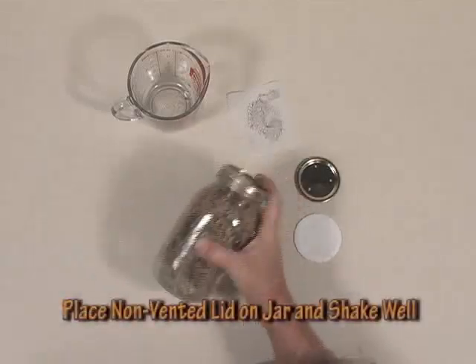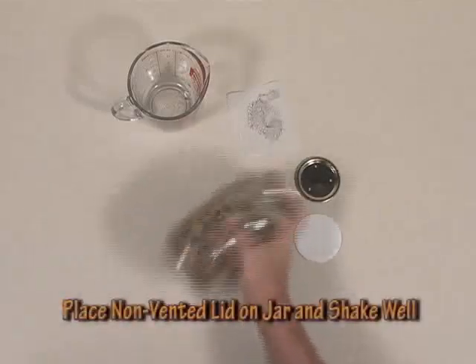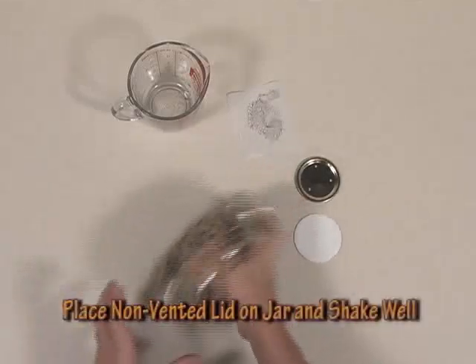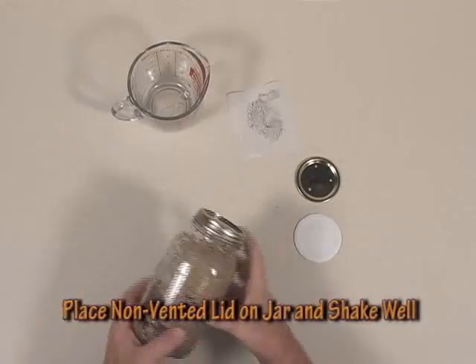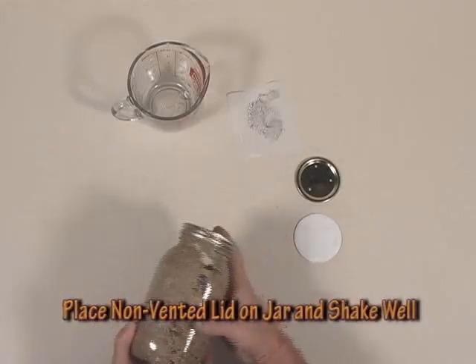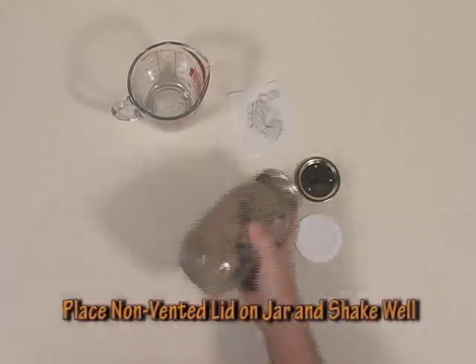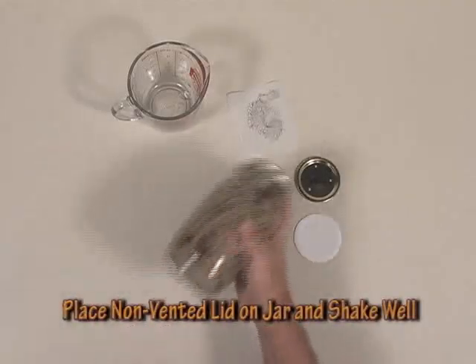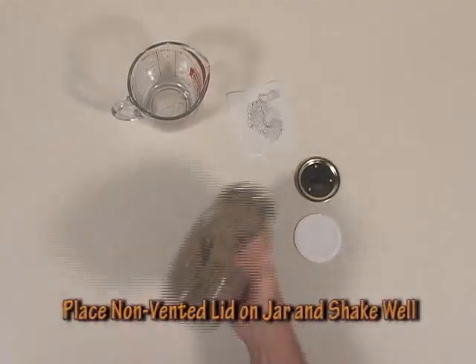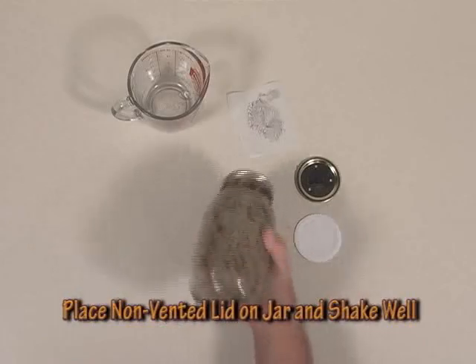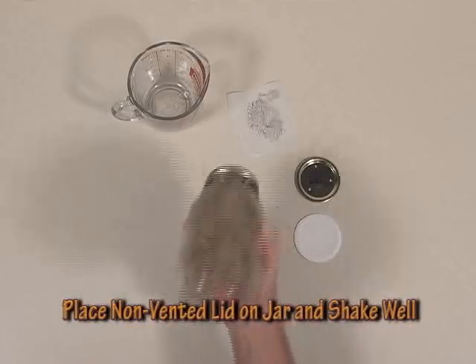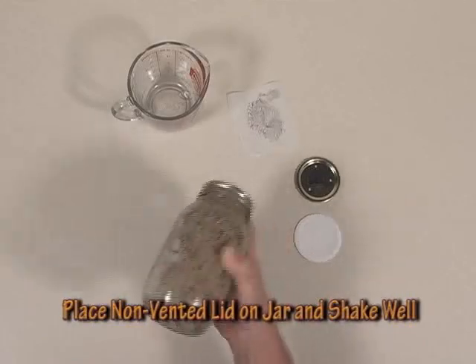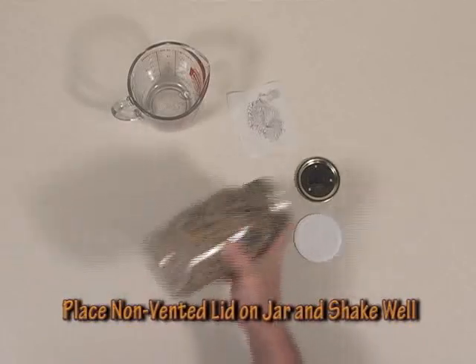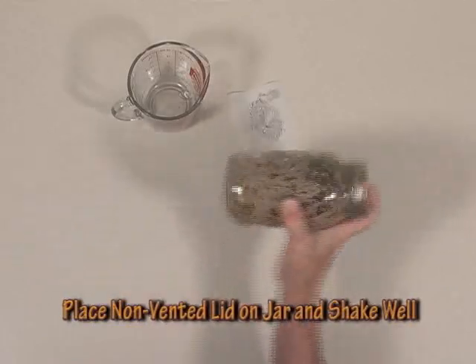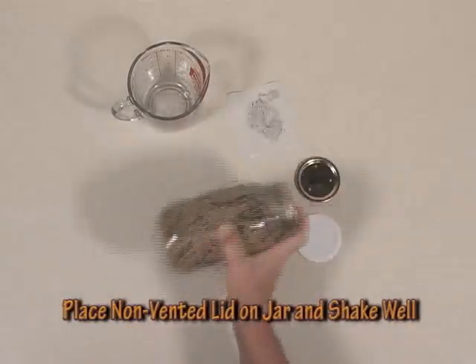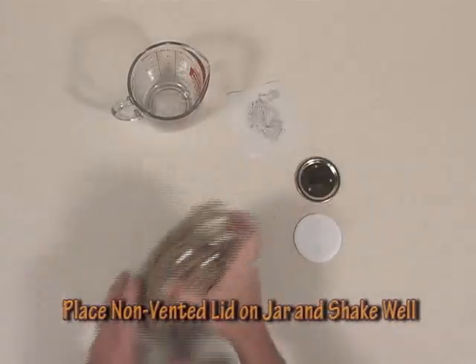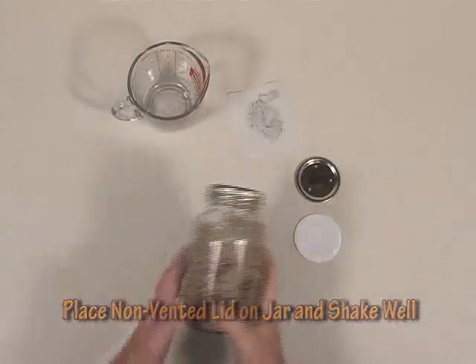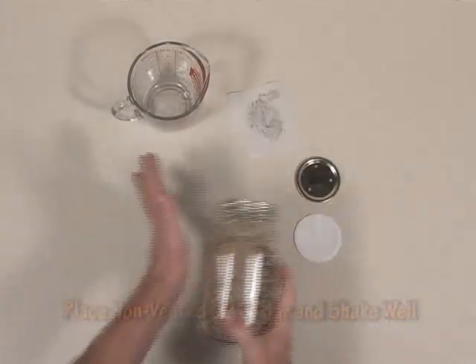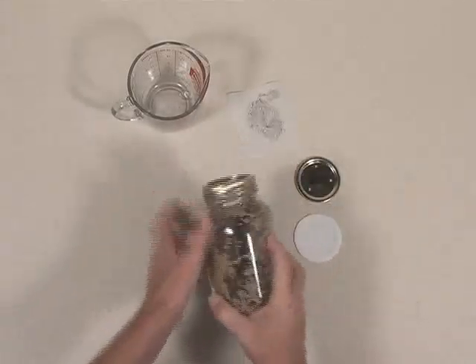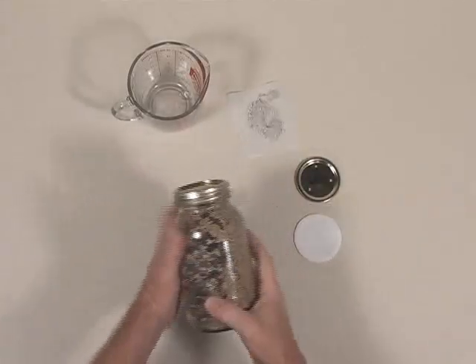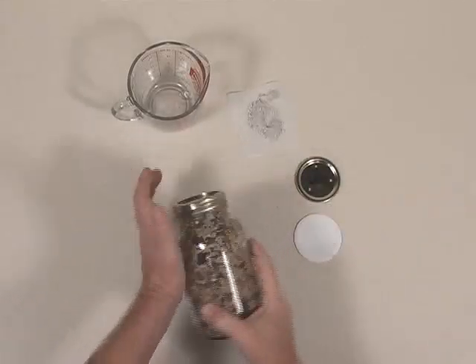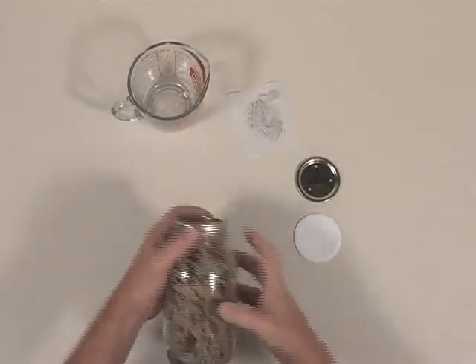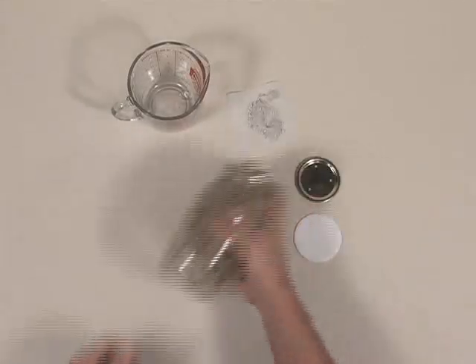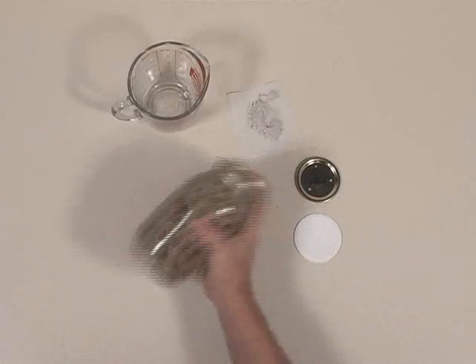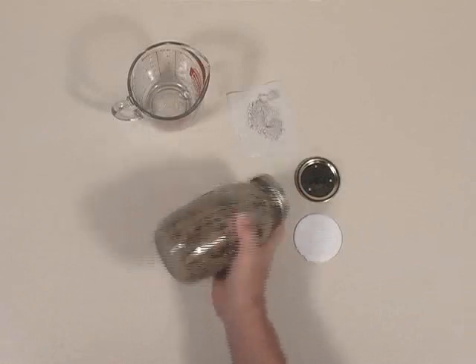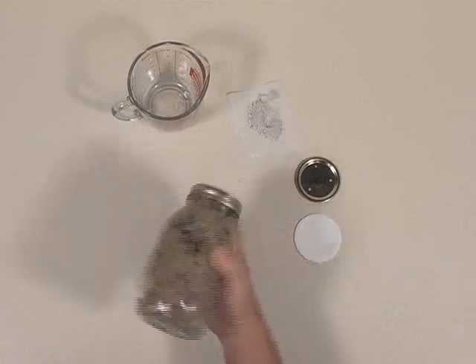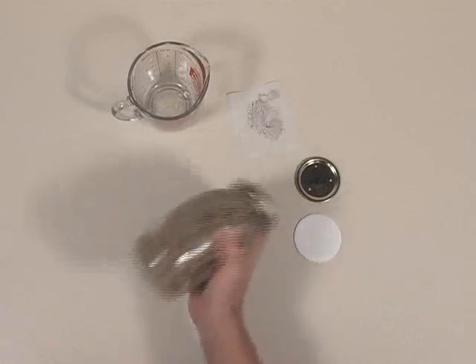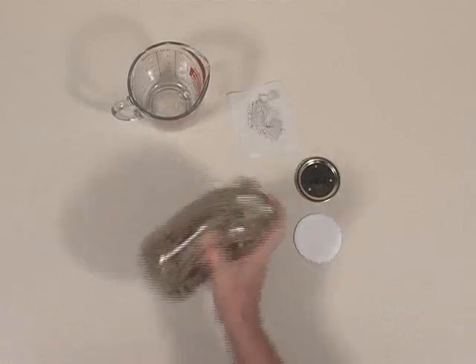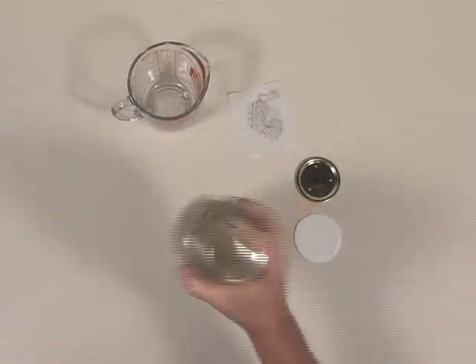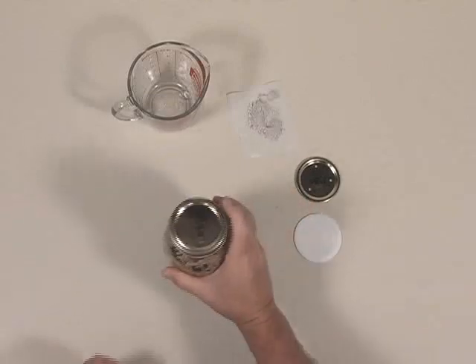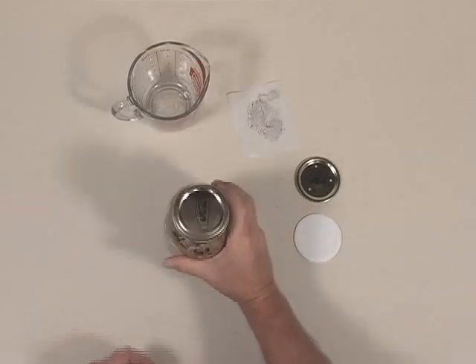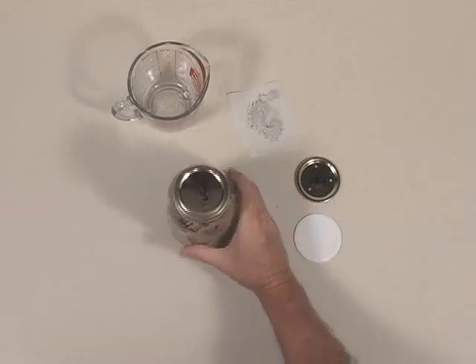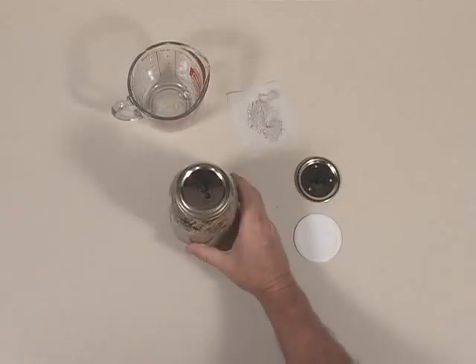Mix that into your grass seed. I like to put a solid lid on the jar — one without holes — and shake it very well, then leave it to sit for a few hours to hydrate the grass seed.